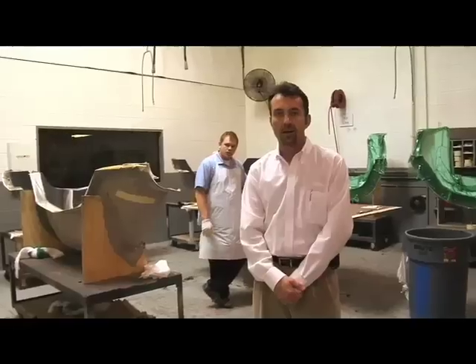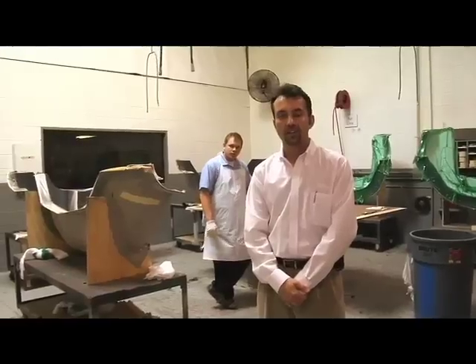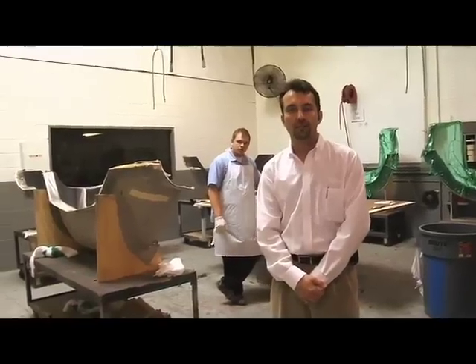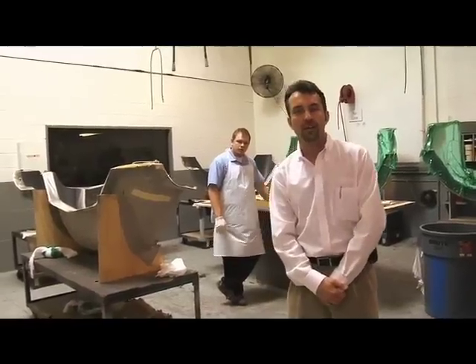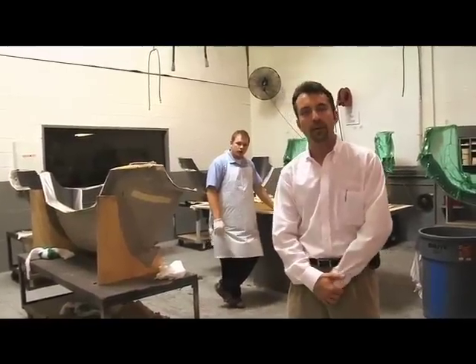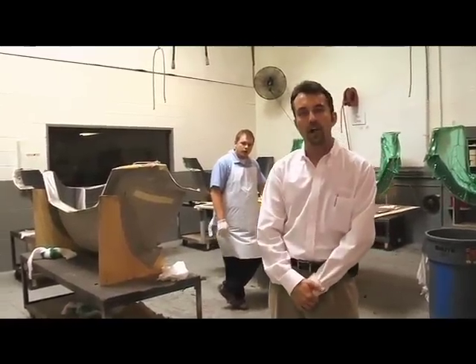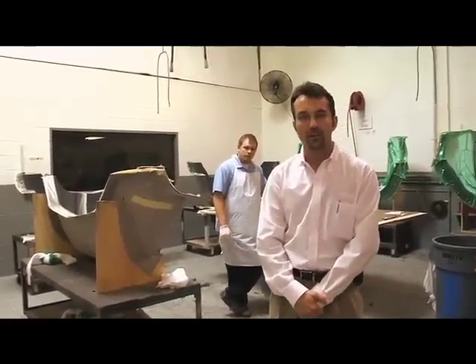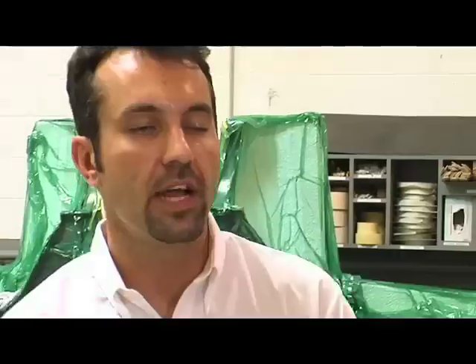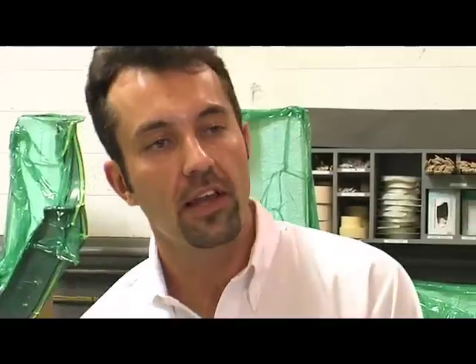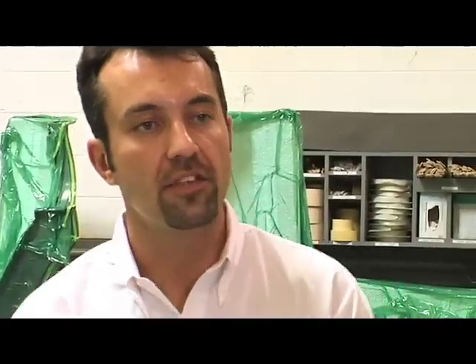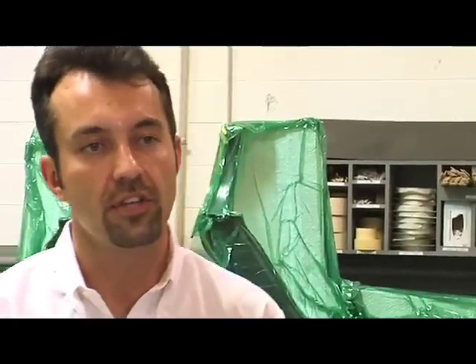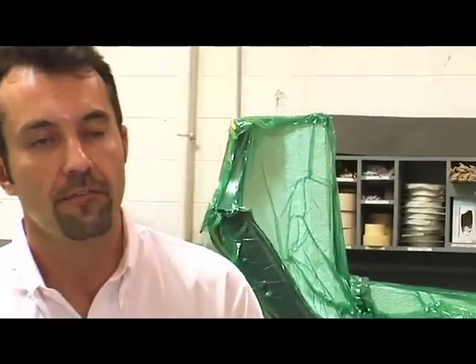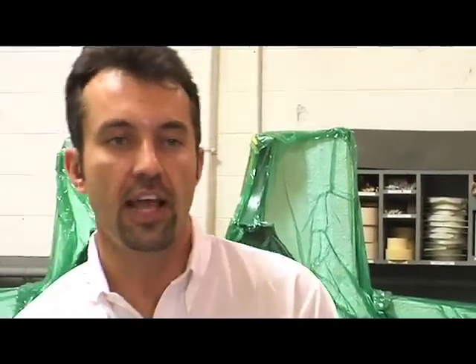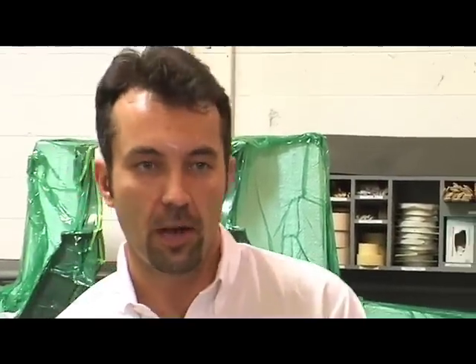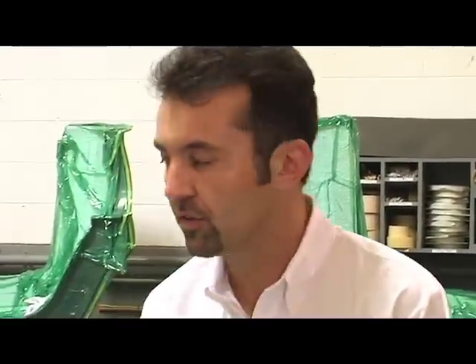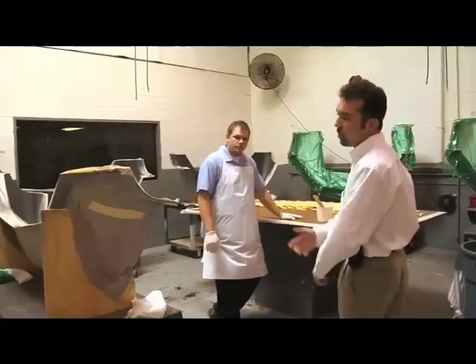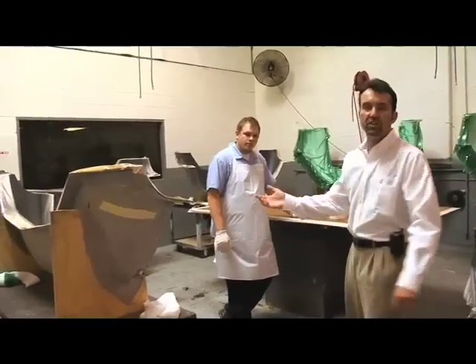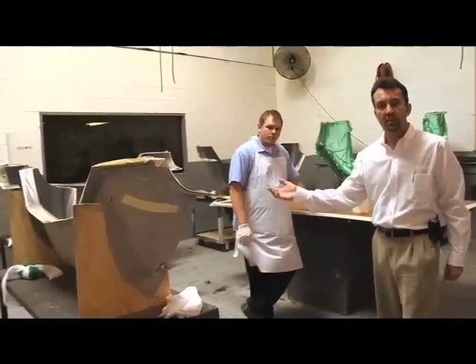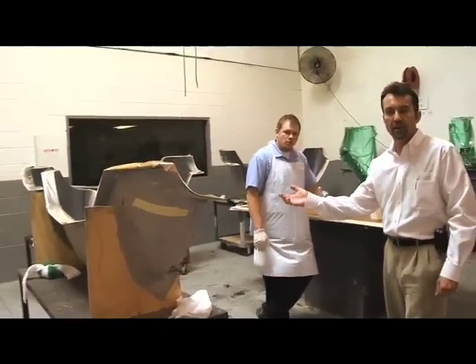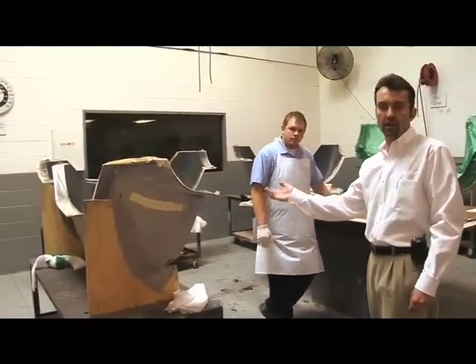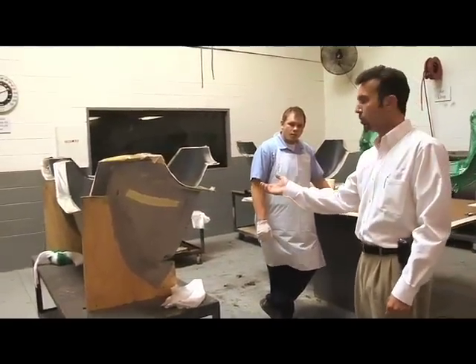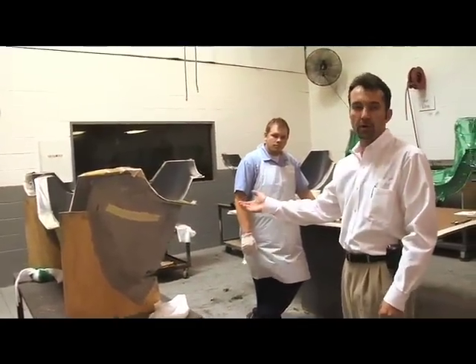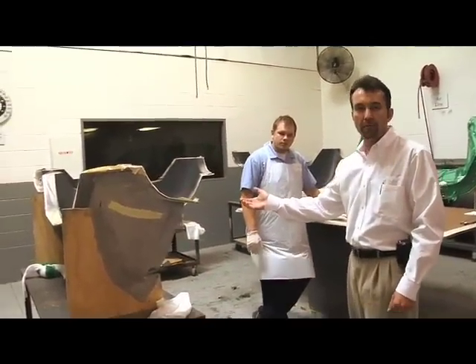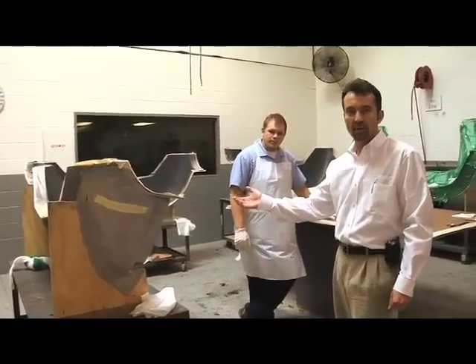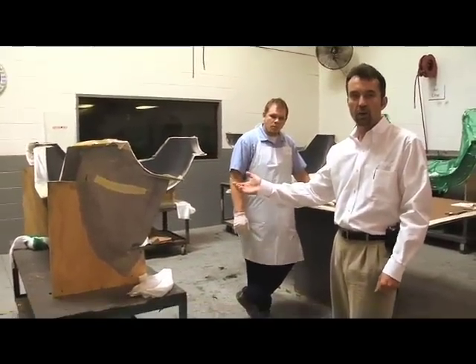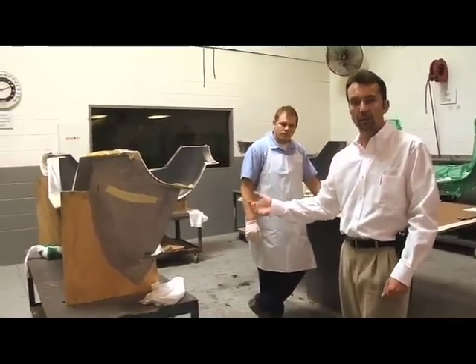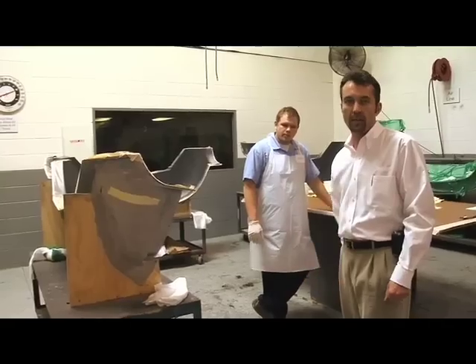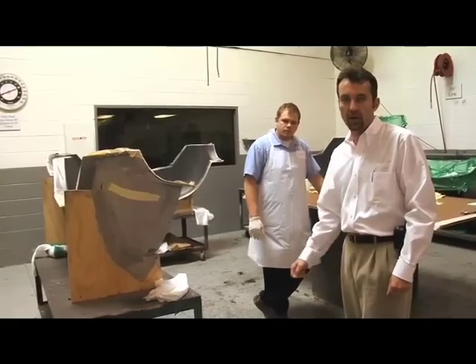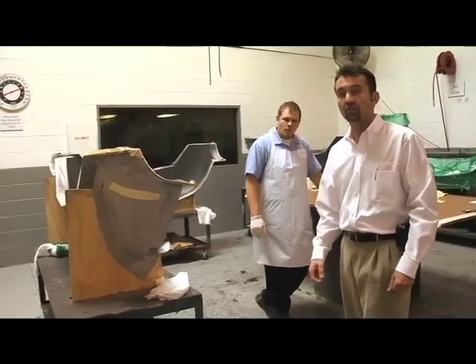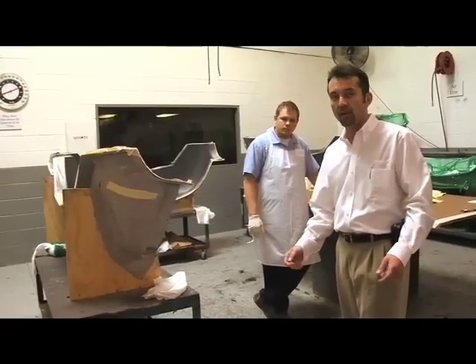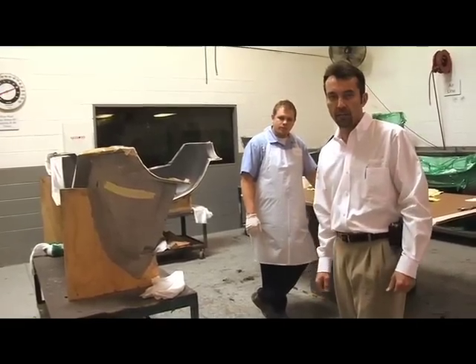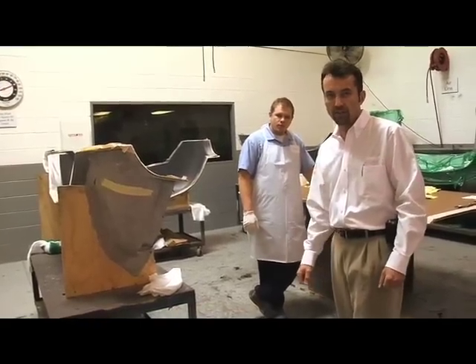All right, we just came down from upstairs where we pattern cut all of our materials. Now we're going to lay up a COT Fusion NASCAR Cup nose in this mold — it was just recently sprayed with an in-mold primer about 45 minutes ago and we're ready to begin the lamination process using the wet vacuum bag process.